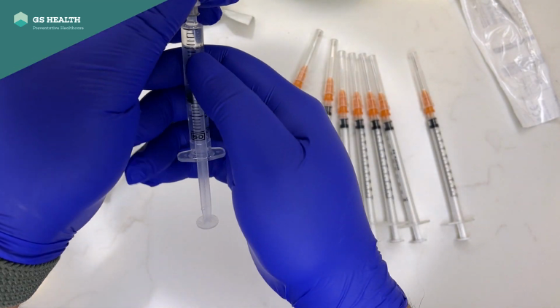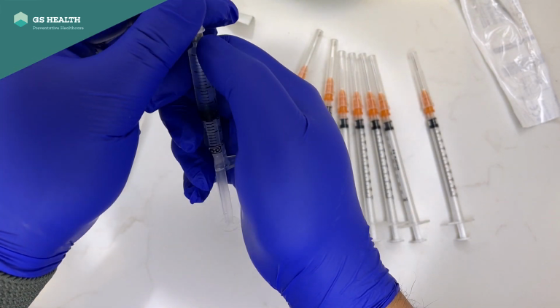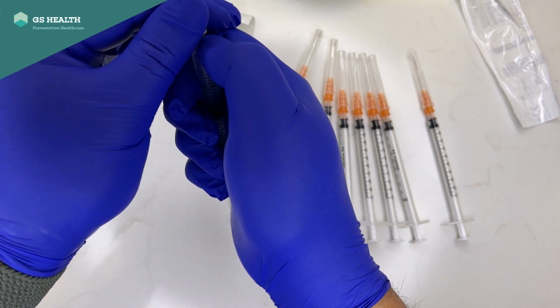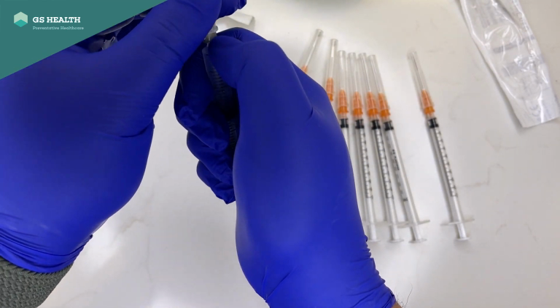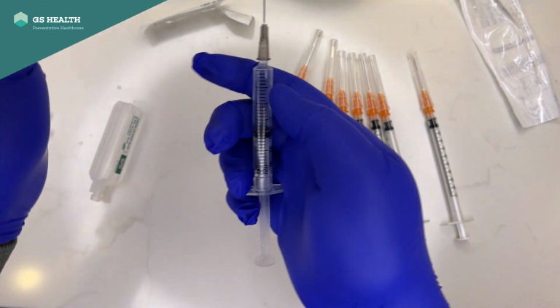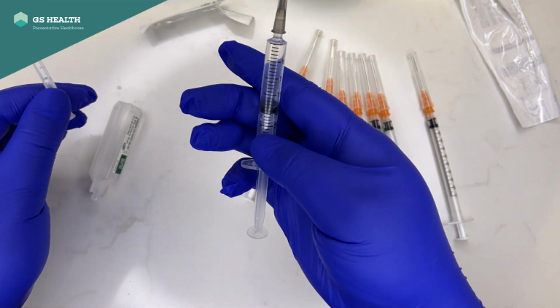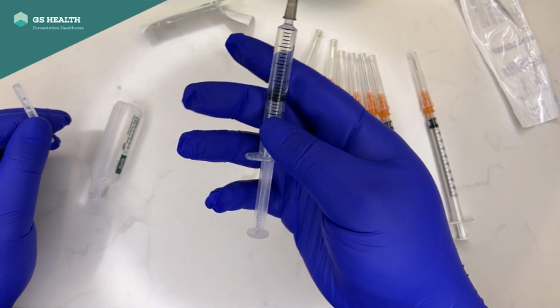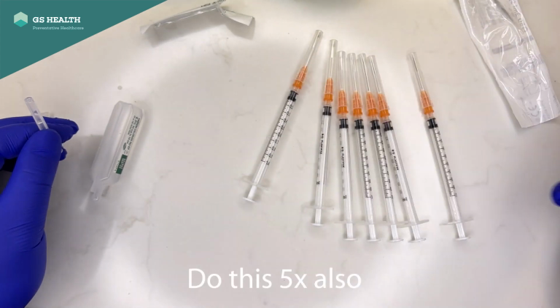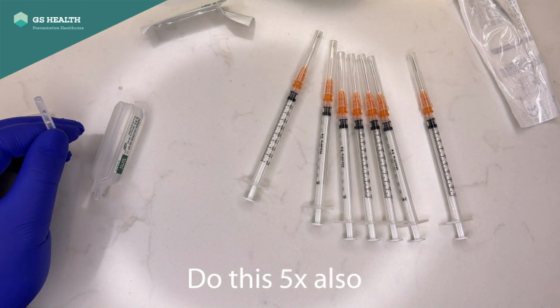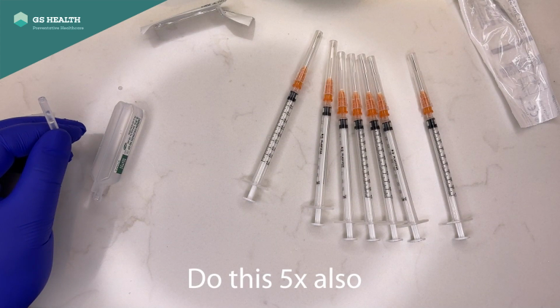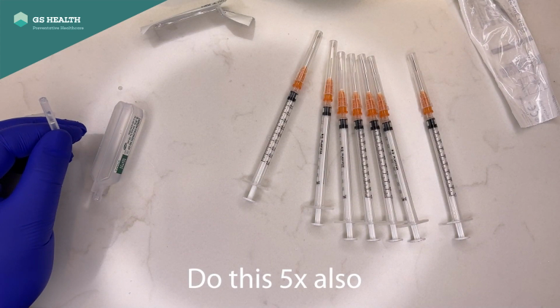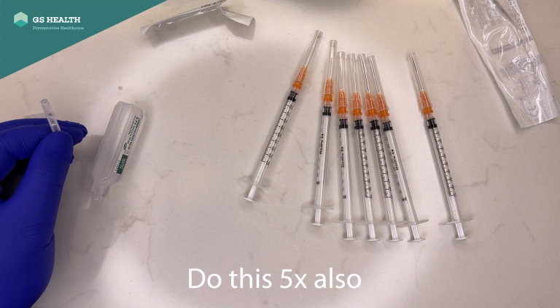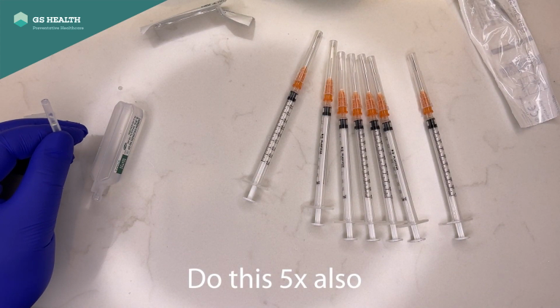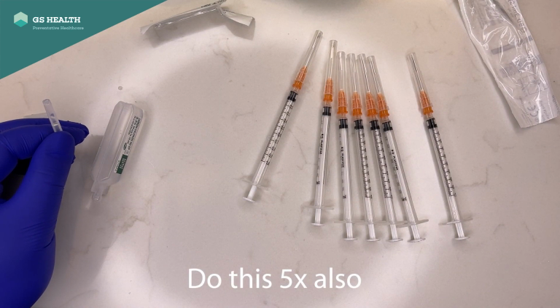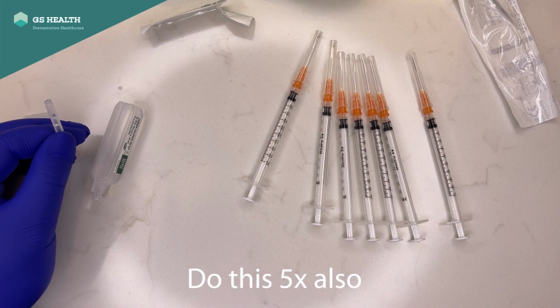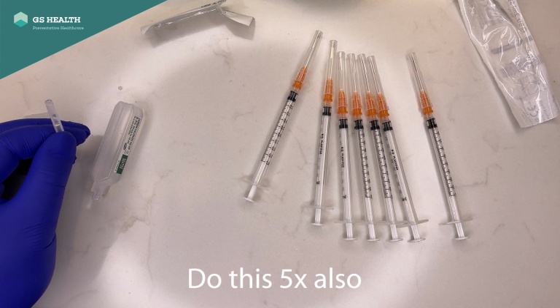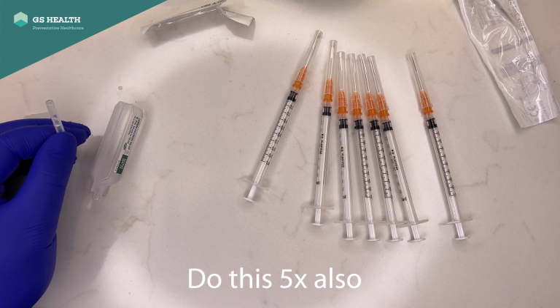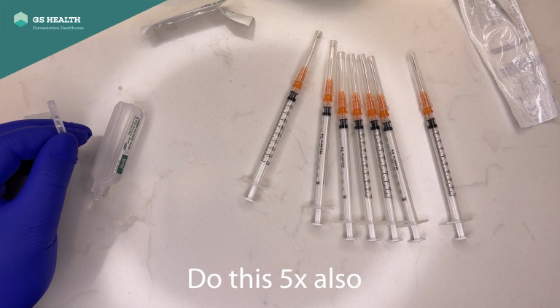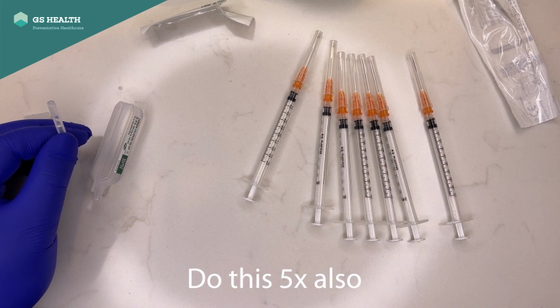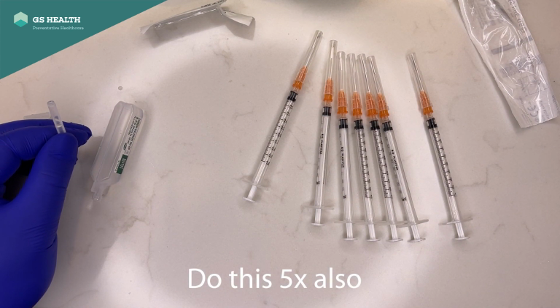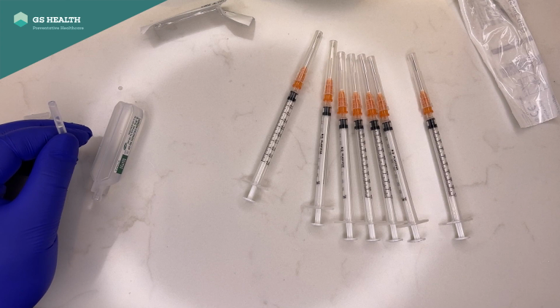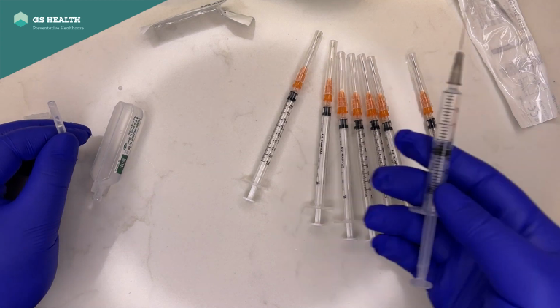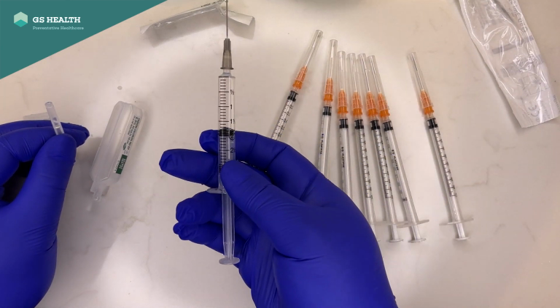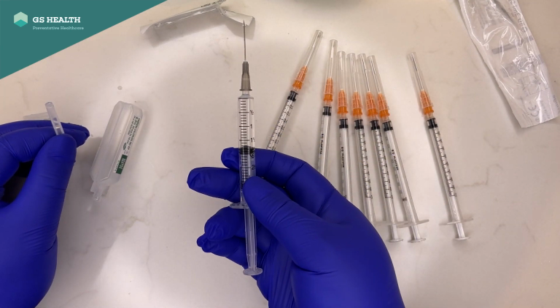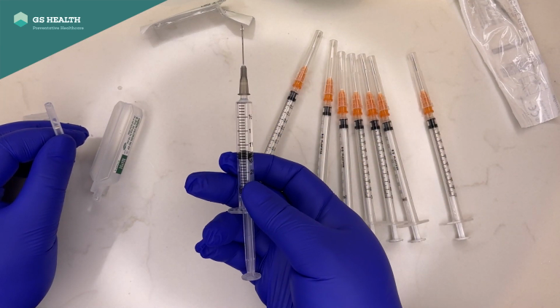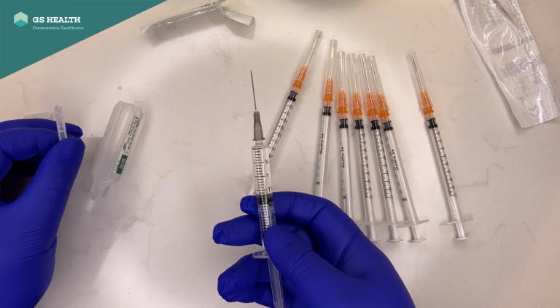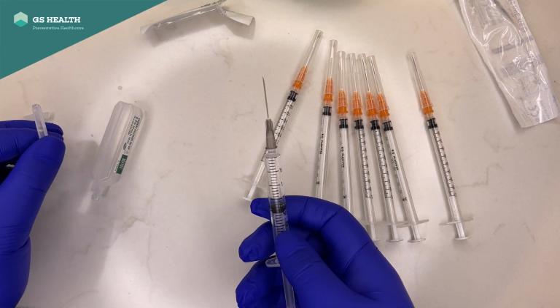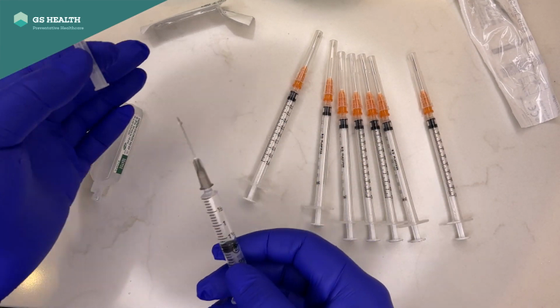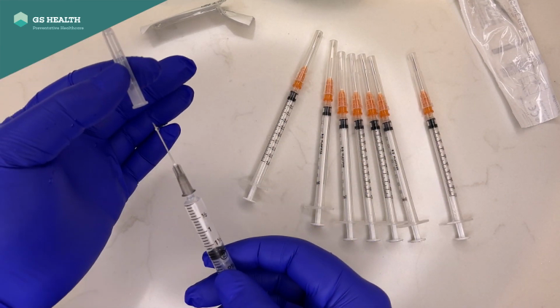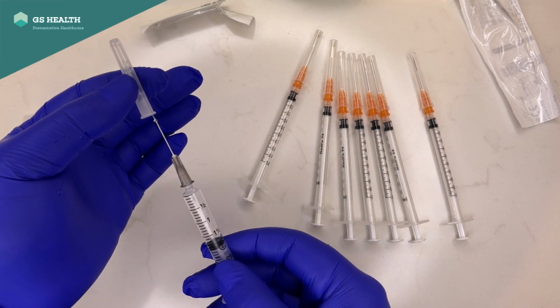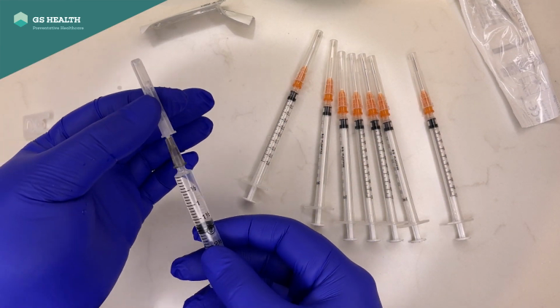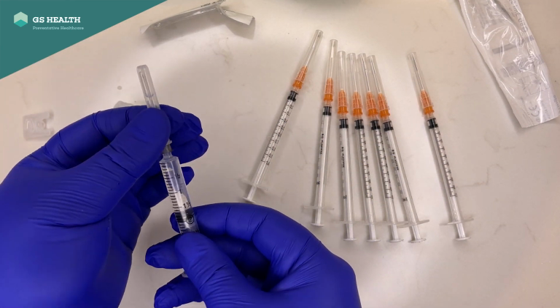Then get it down to 1.8ml — which is perfect. Those are ready.